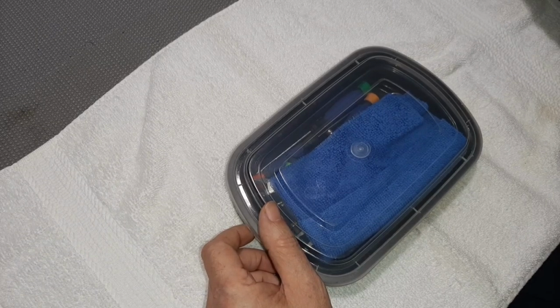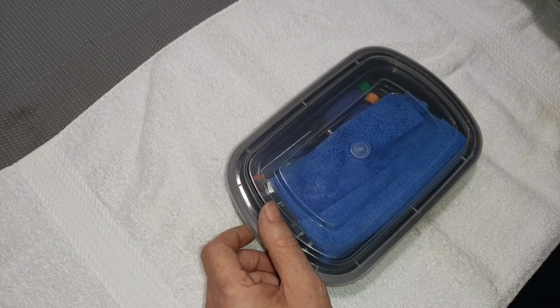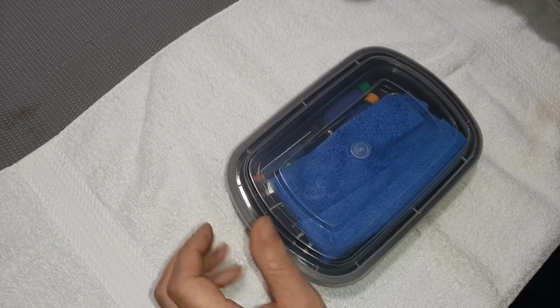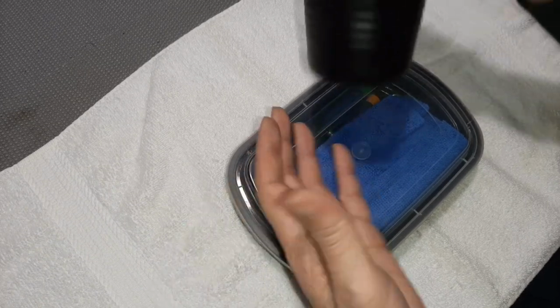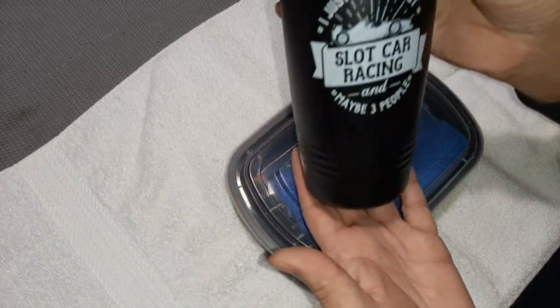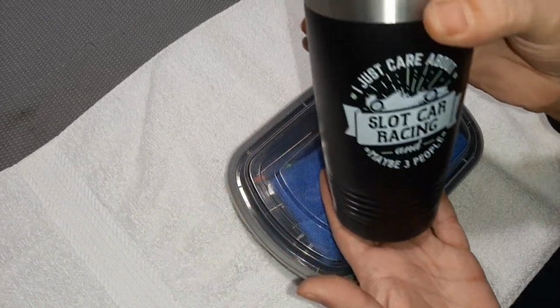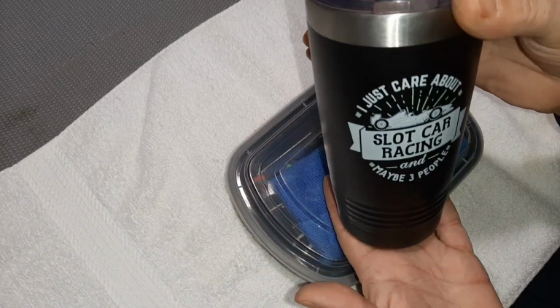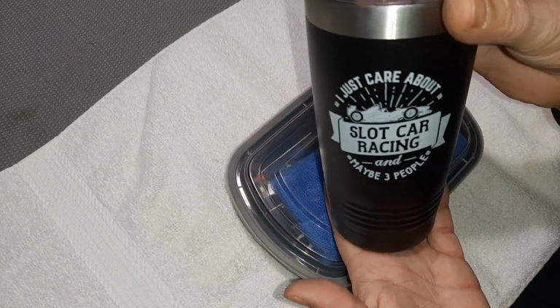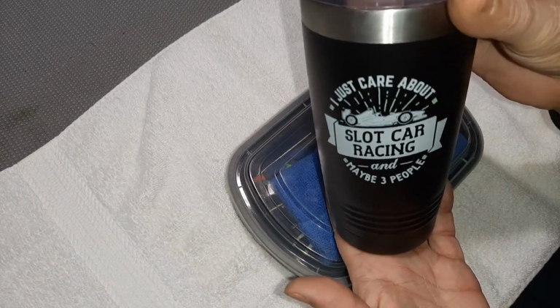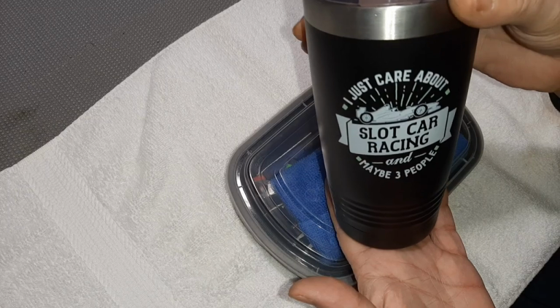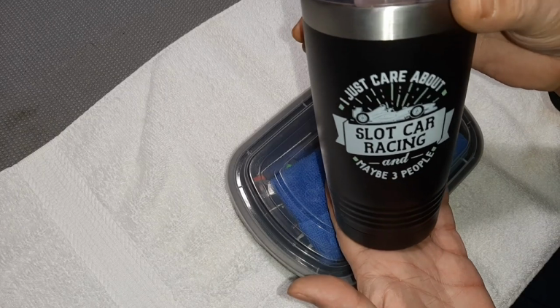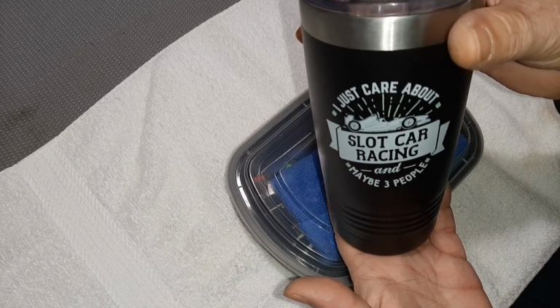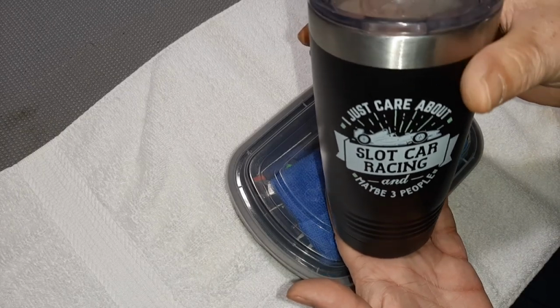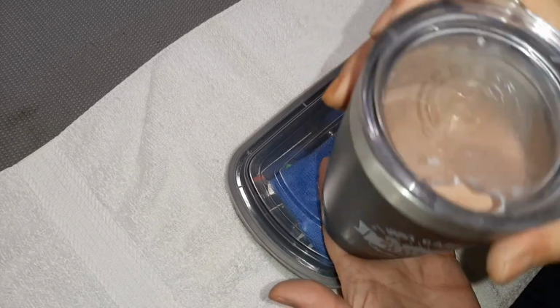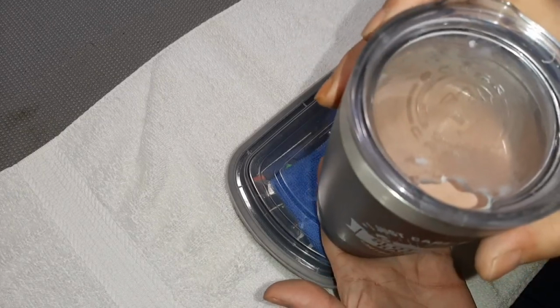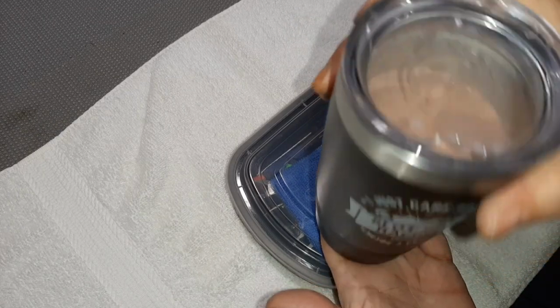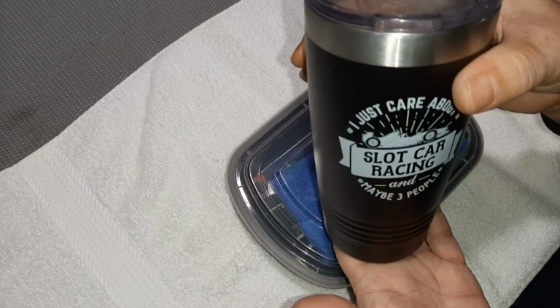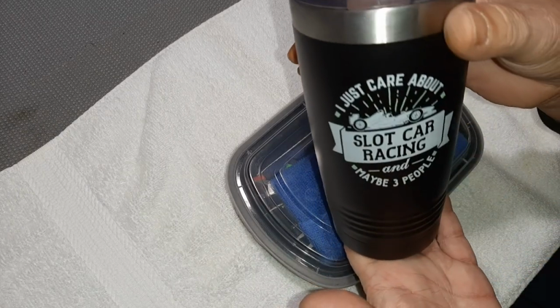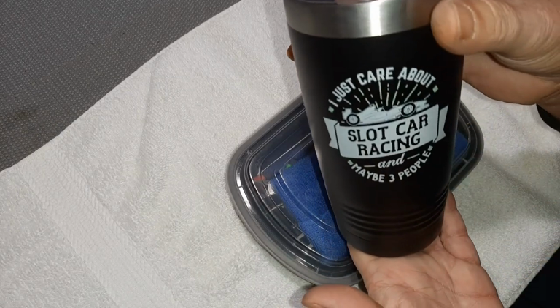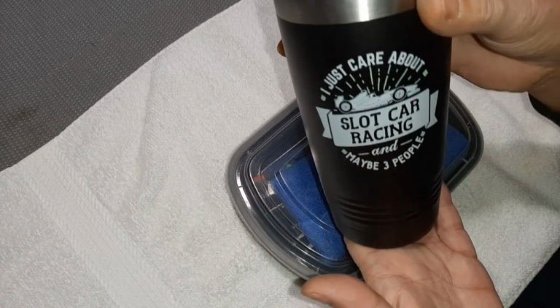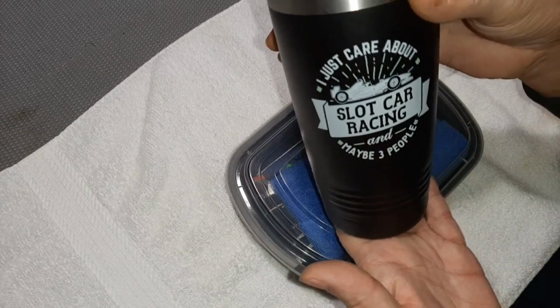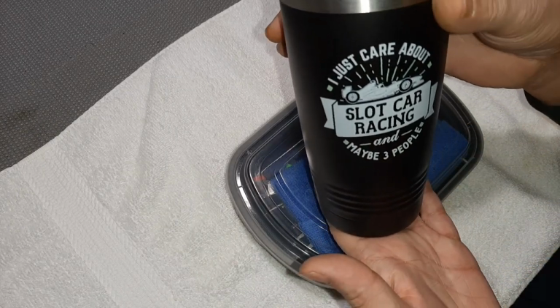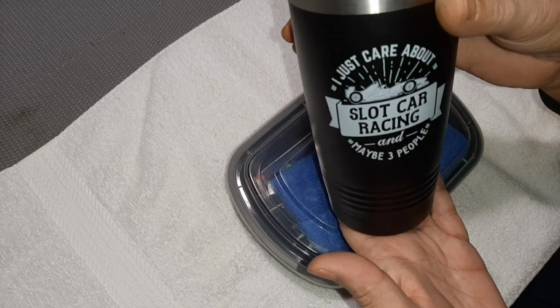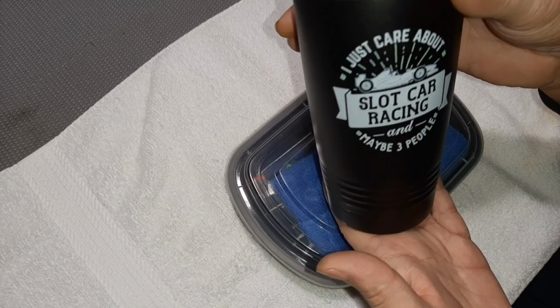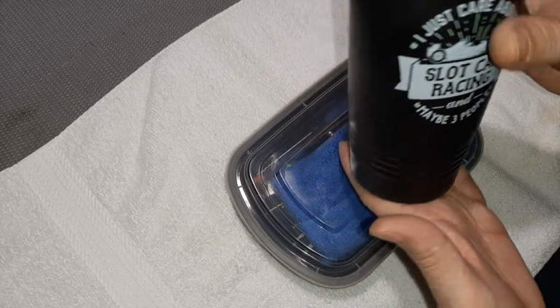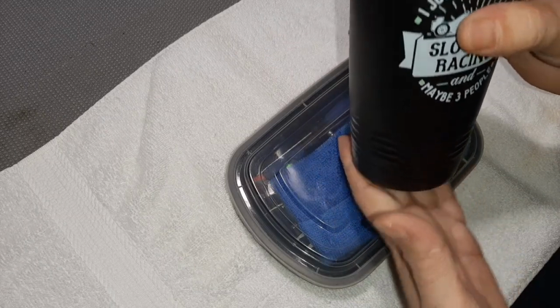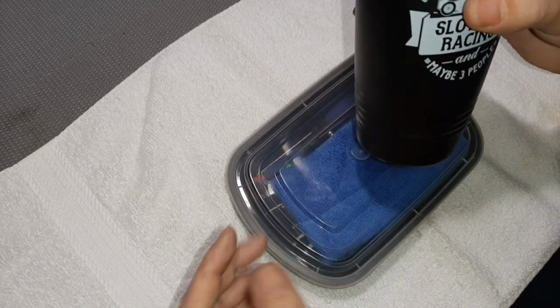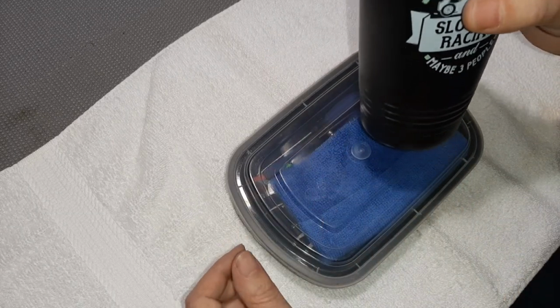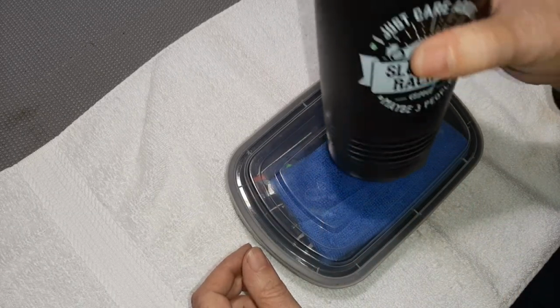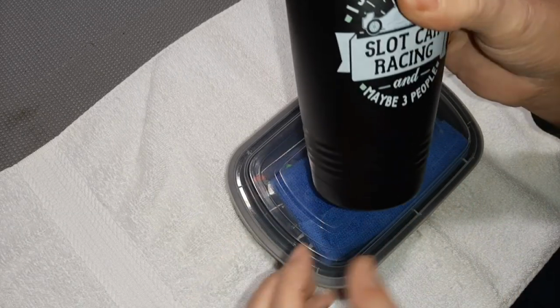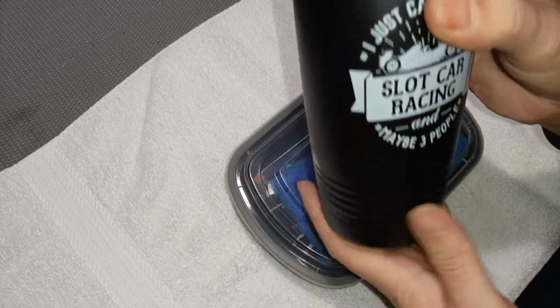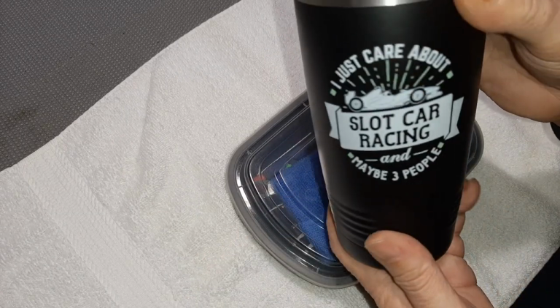Before we get too started, I want to give a shout out to my stepson for the wonderful Christmas gift — this mug has seen more chocolate milk than it has a right to, but I'm going to drink as much chocolate milk as I can, and that's just the way it is.